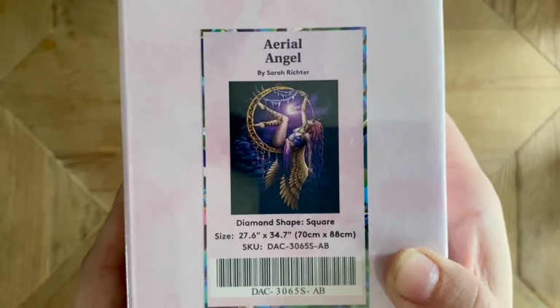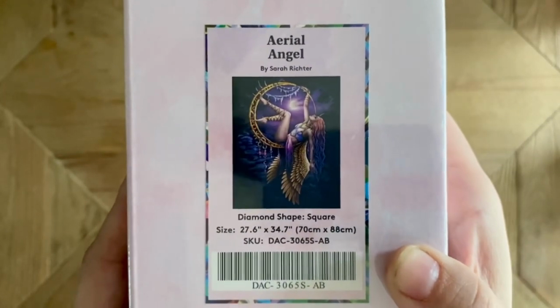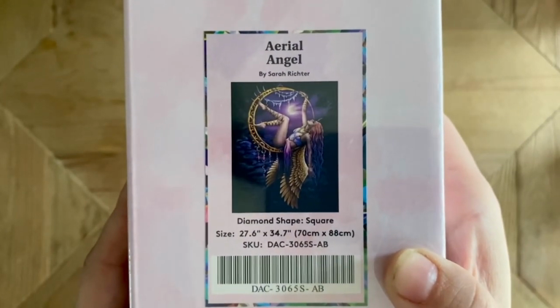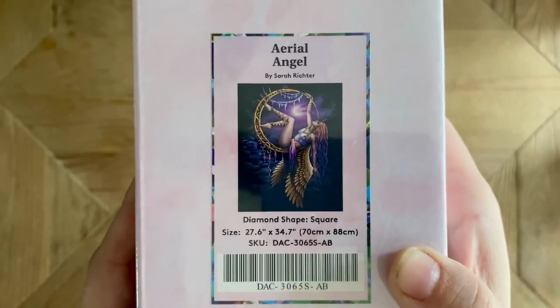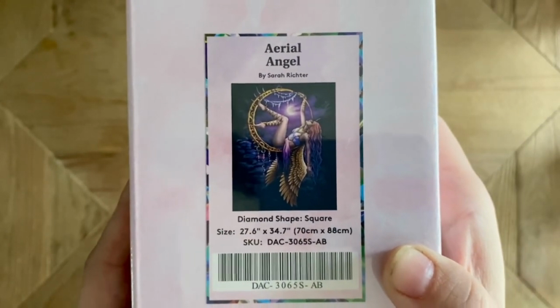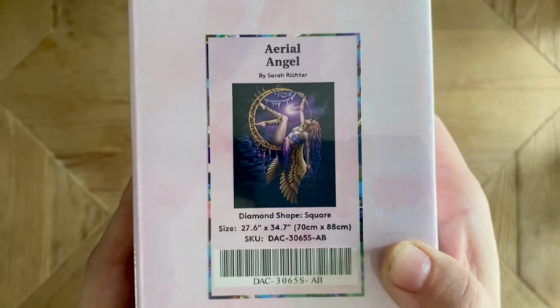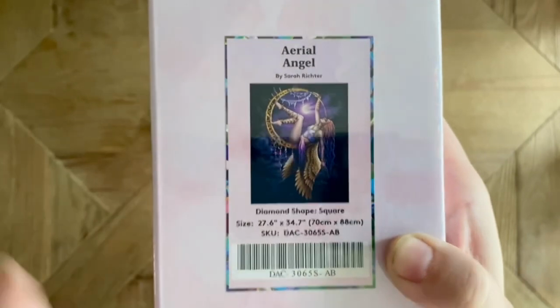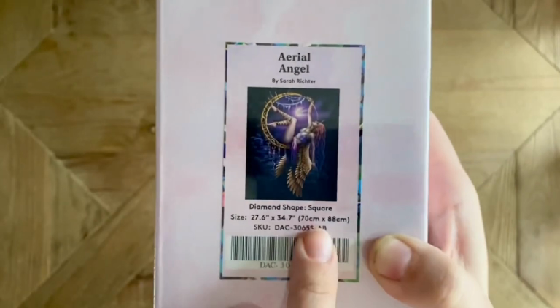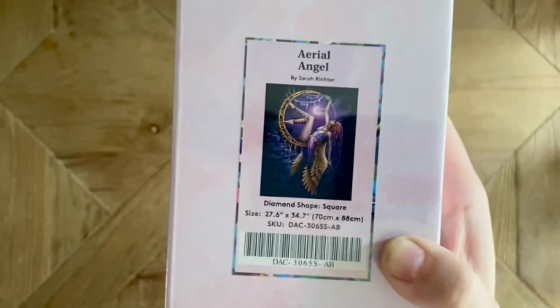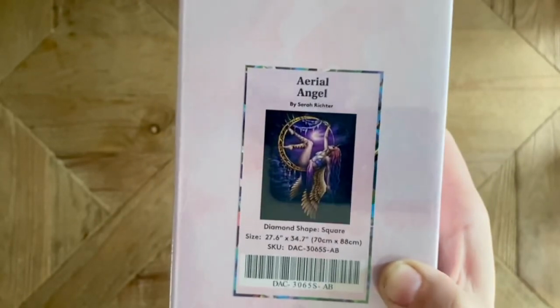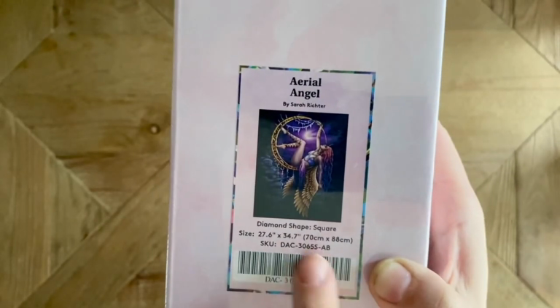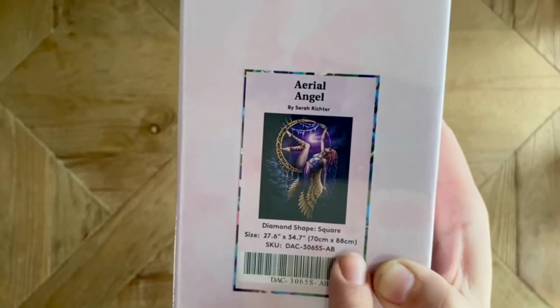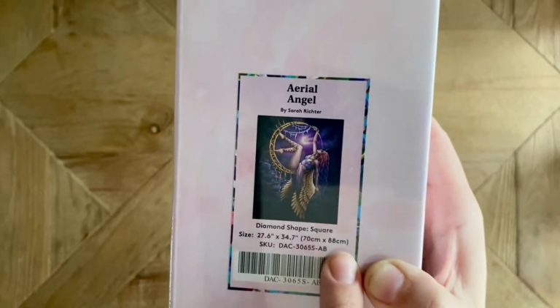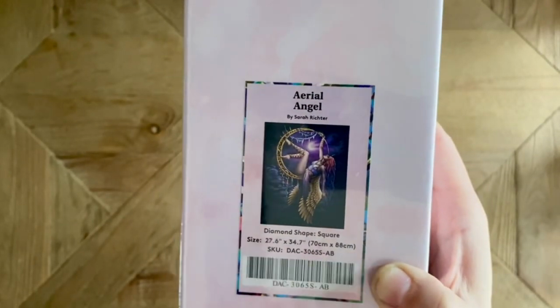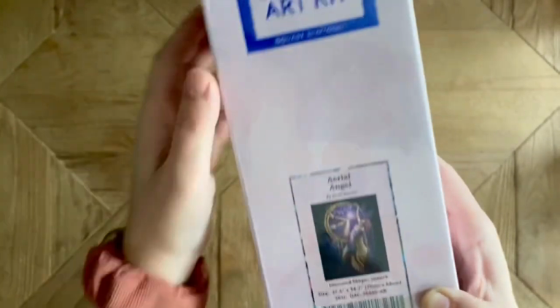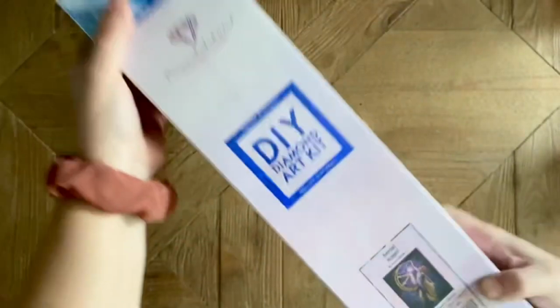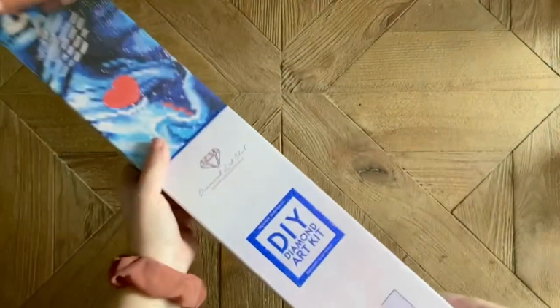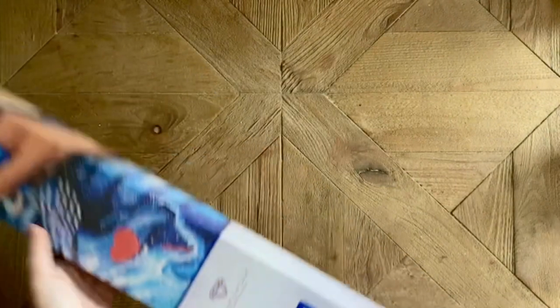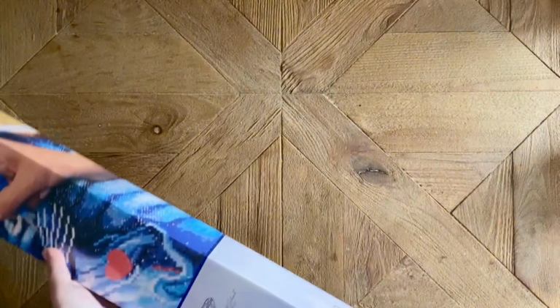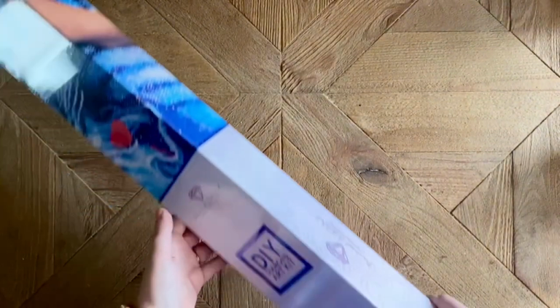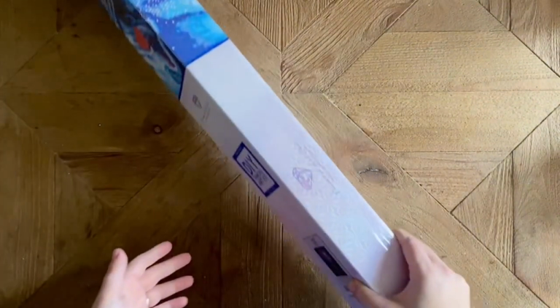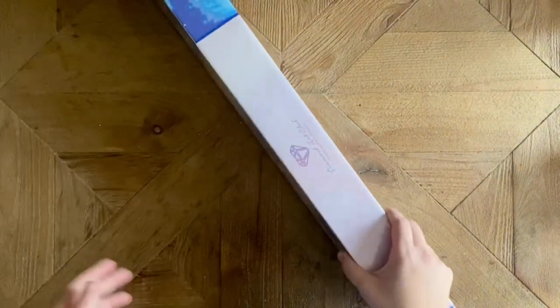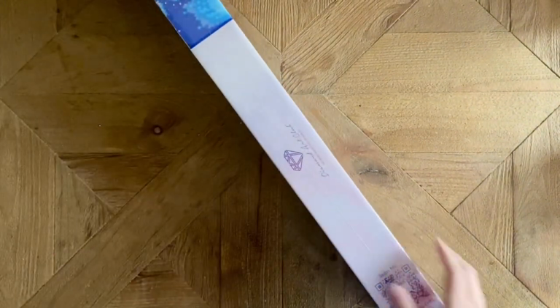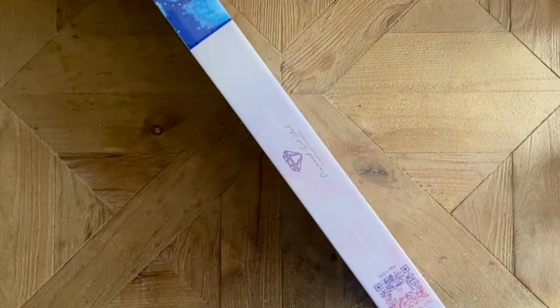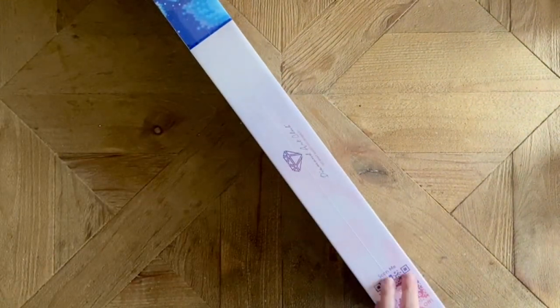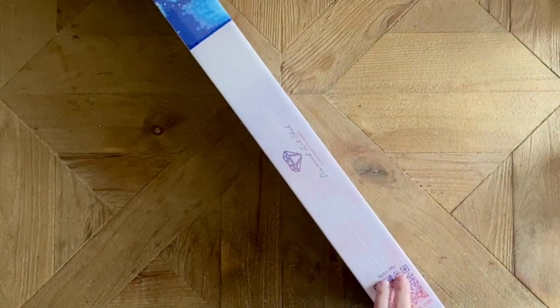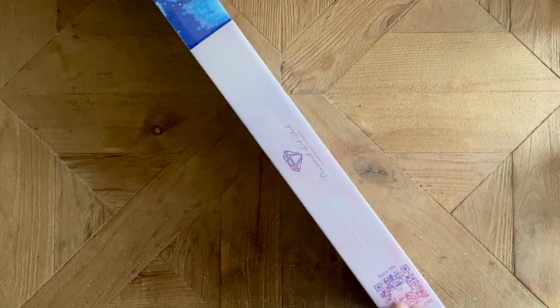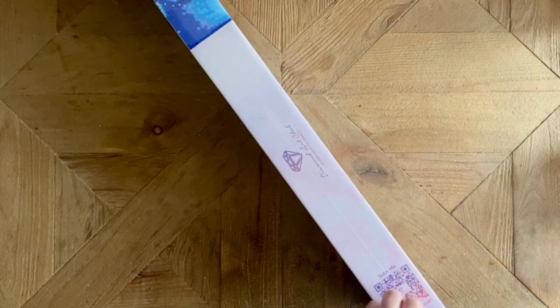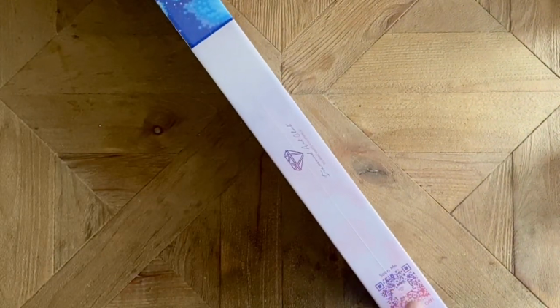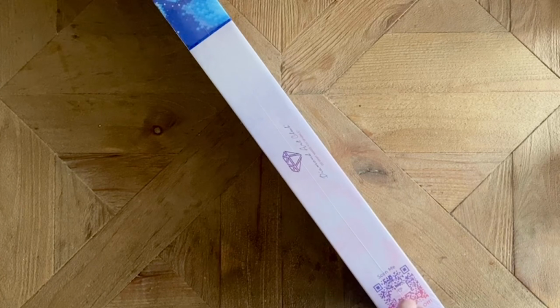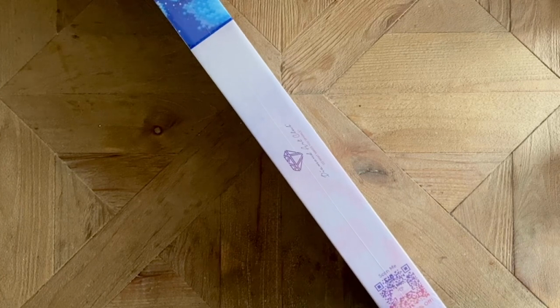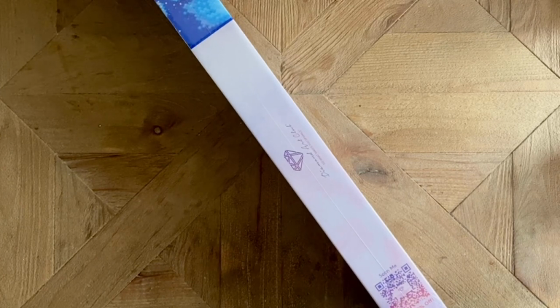The name of this kit is Ariel Angel. It is from the artist Sarah Richter and it's a square drill diamond painting kit, 70 by 88 centimeters. It is heavy — just holding it, you can tell that's a hefty kit.